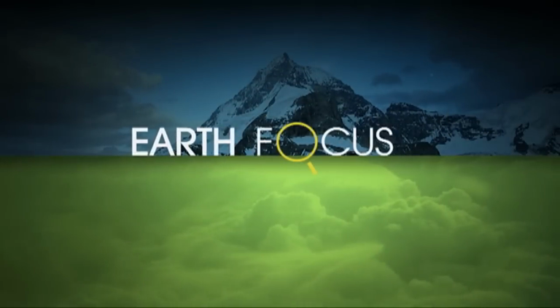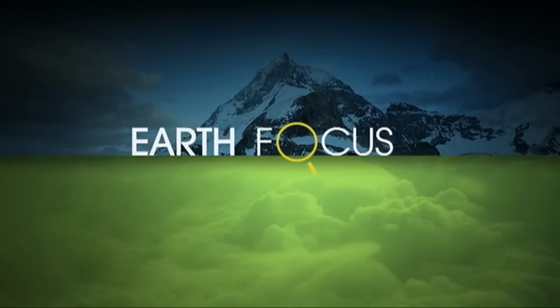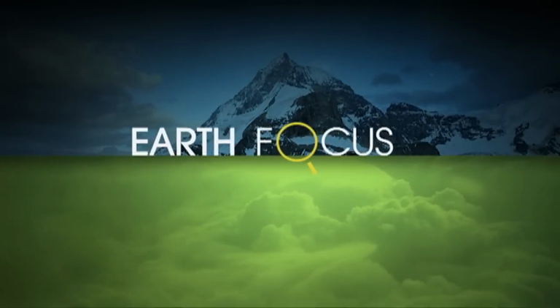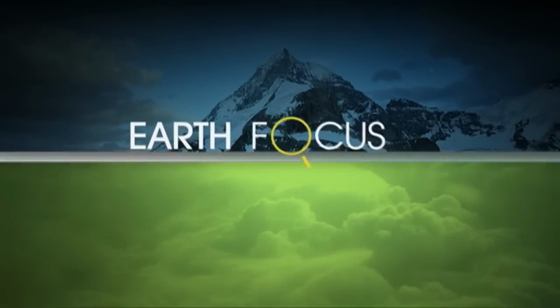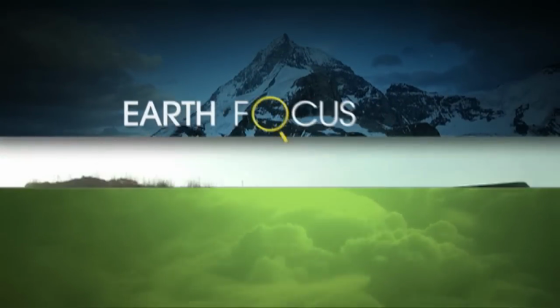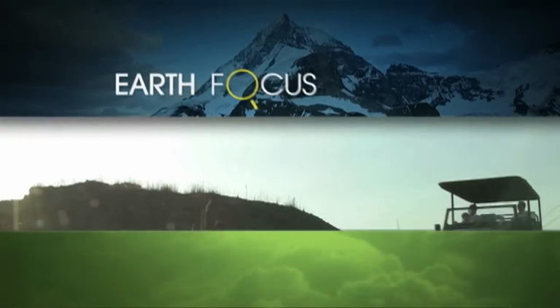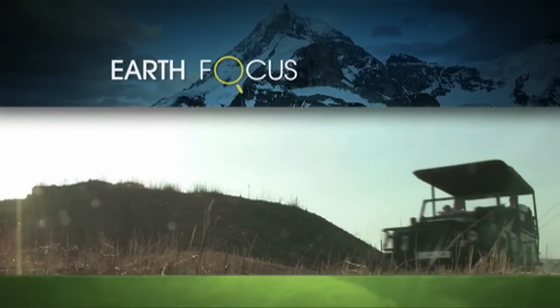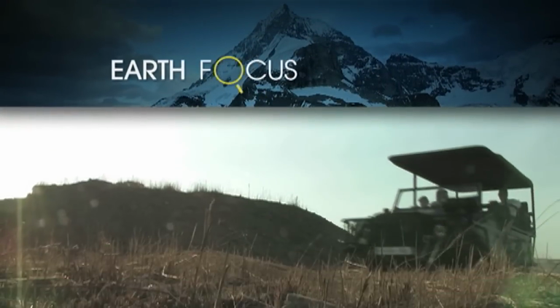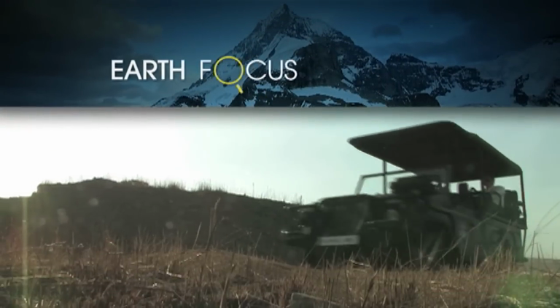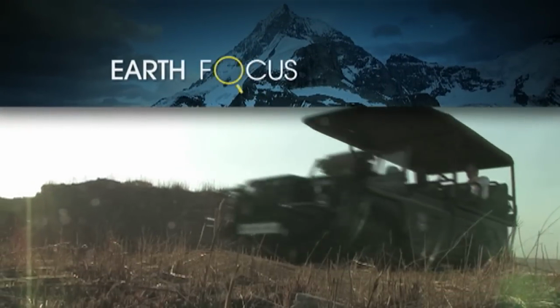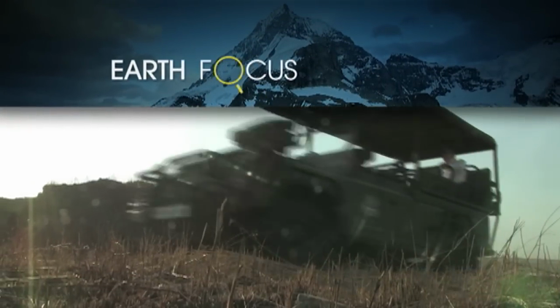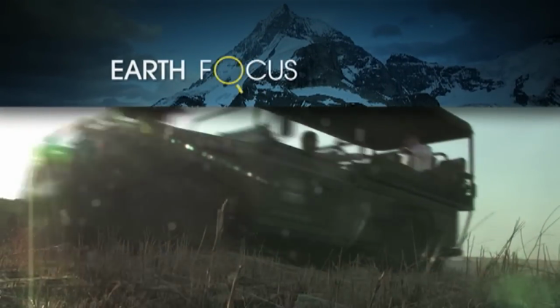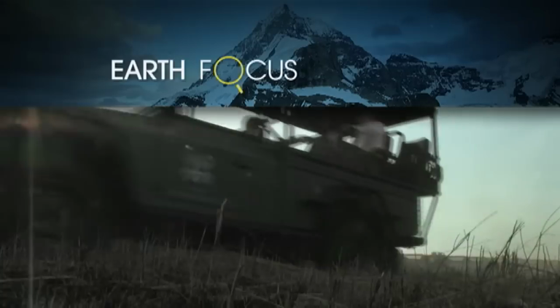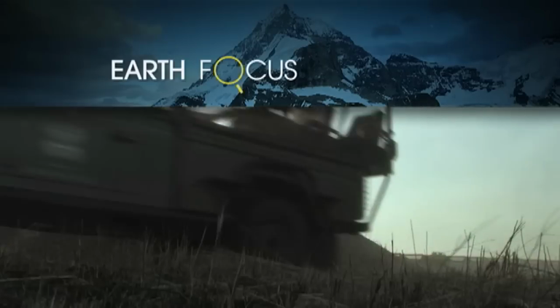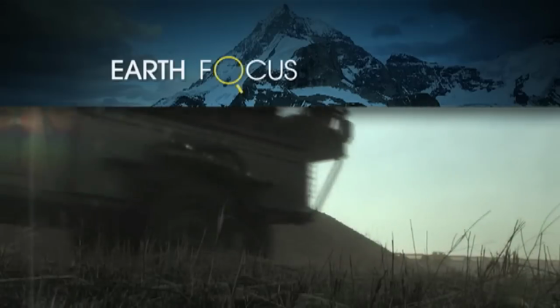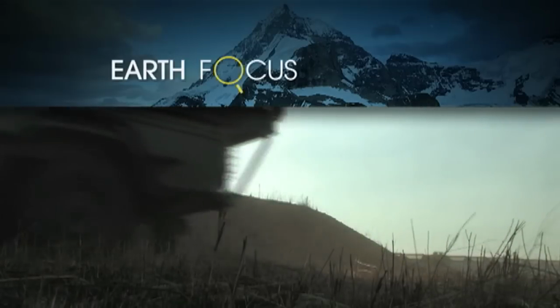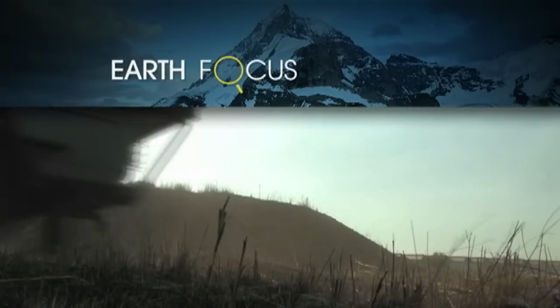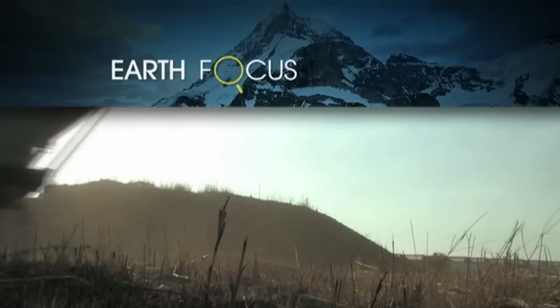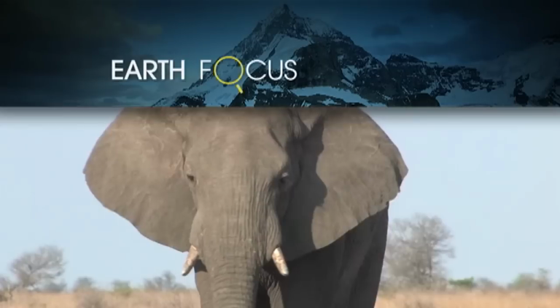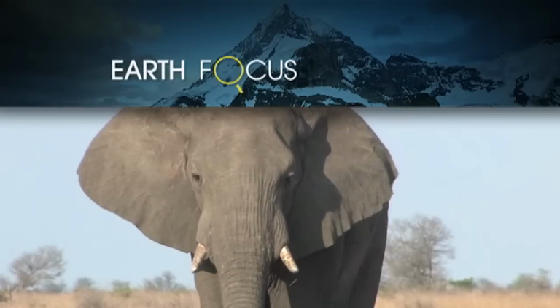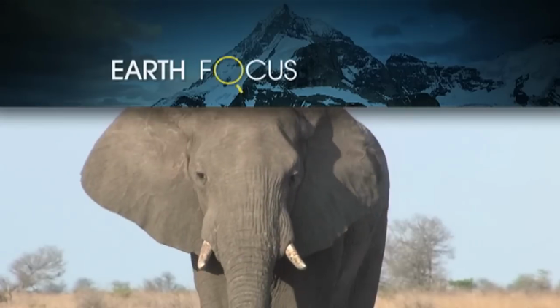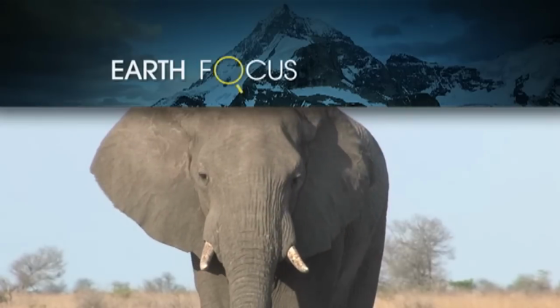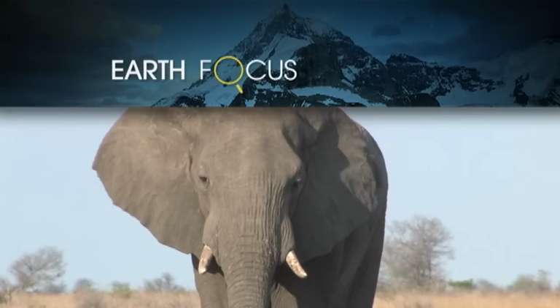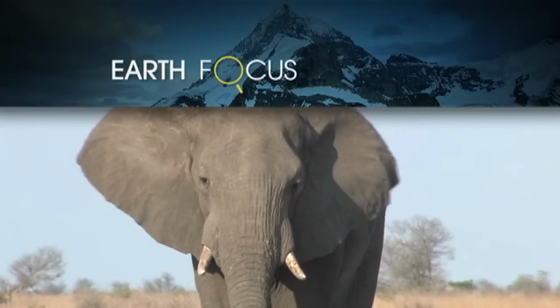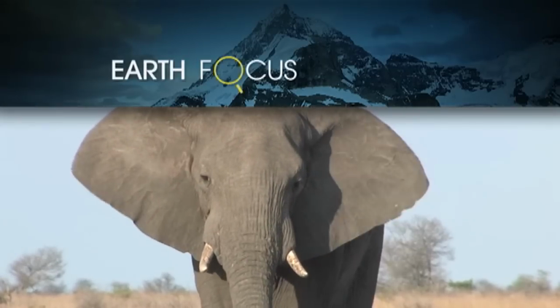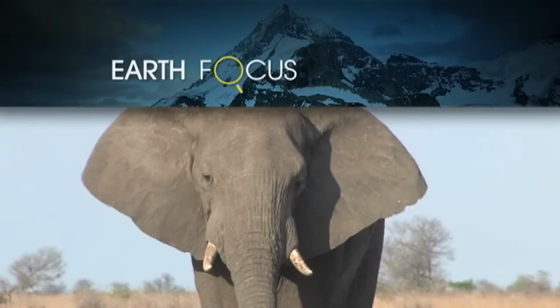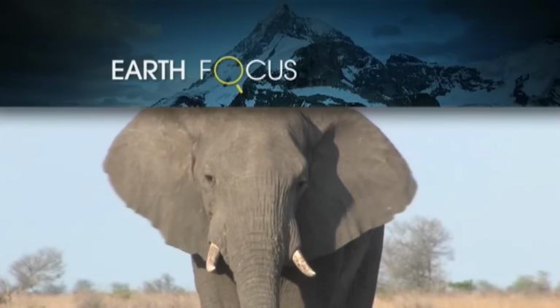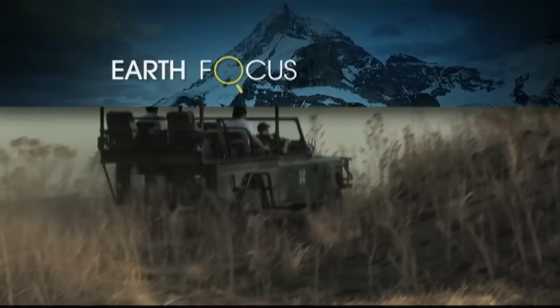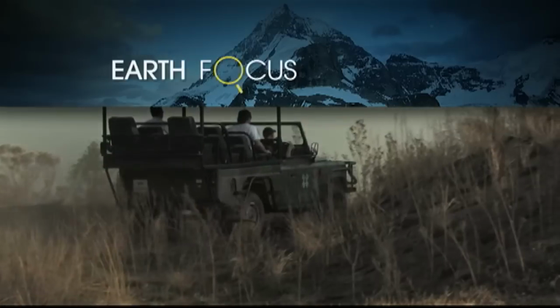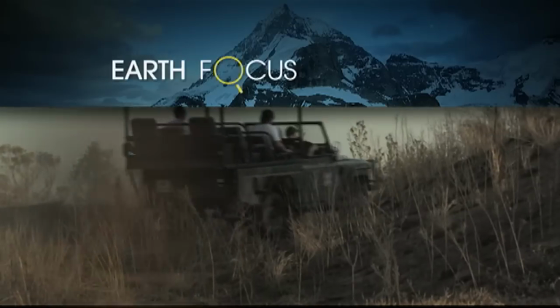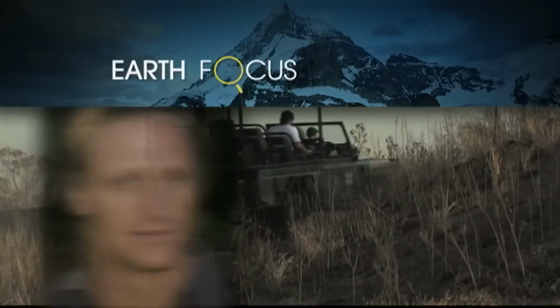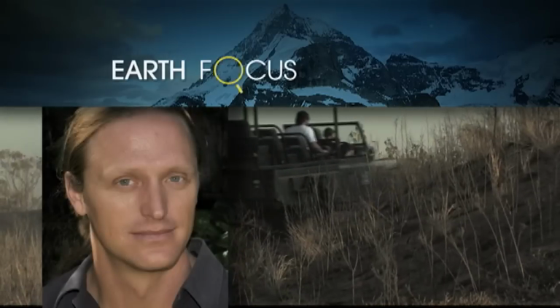Today on EarthFocus, Land Rover's new electric wildlife viewing vehicle. Correspondent Jeff Barbee reports.